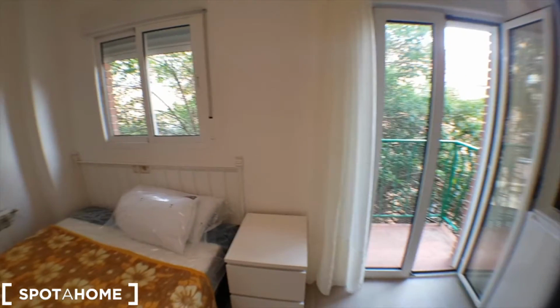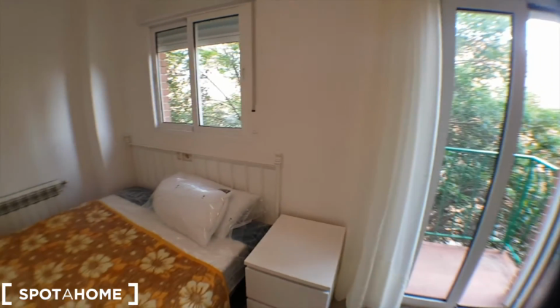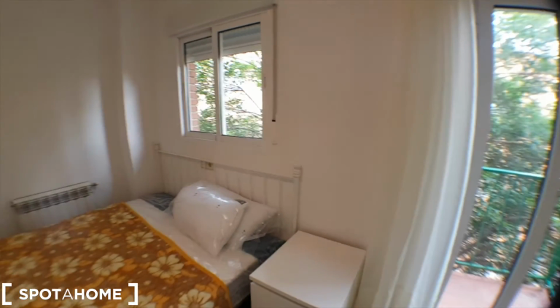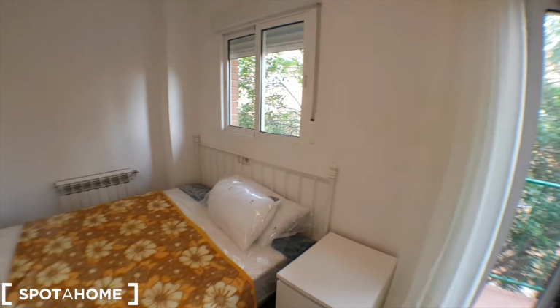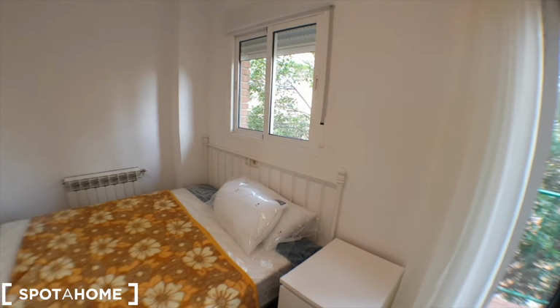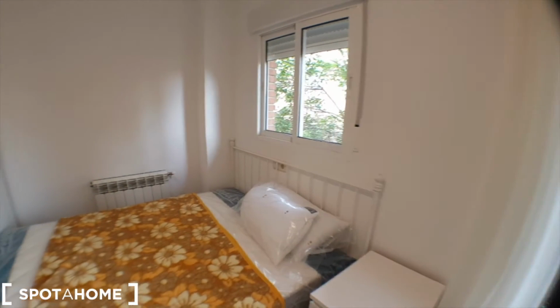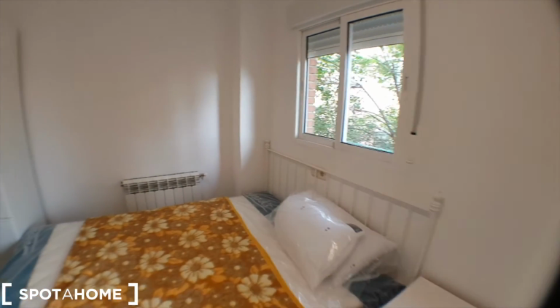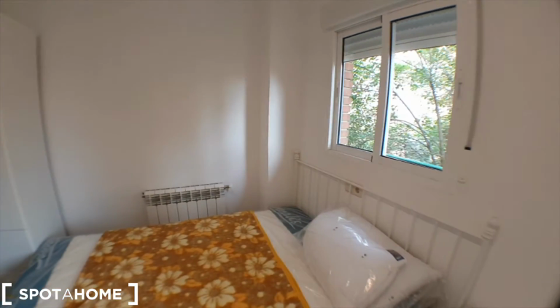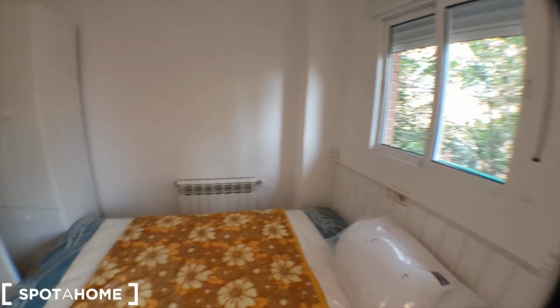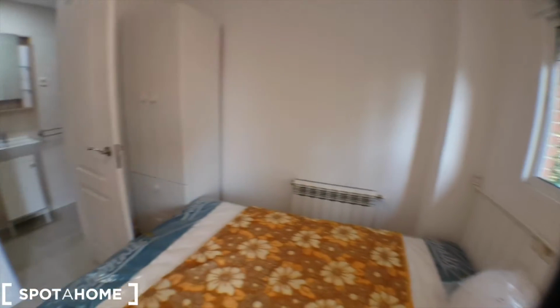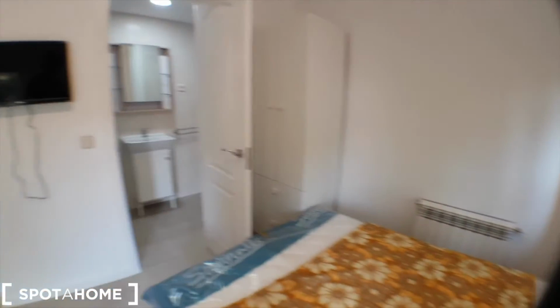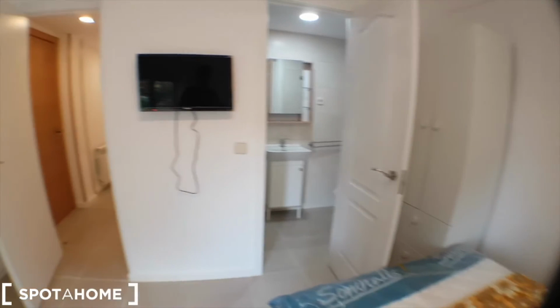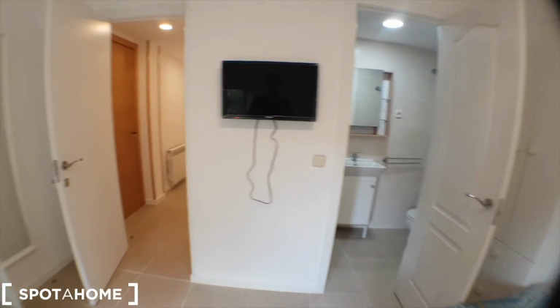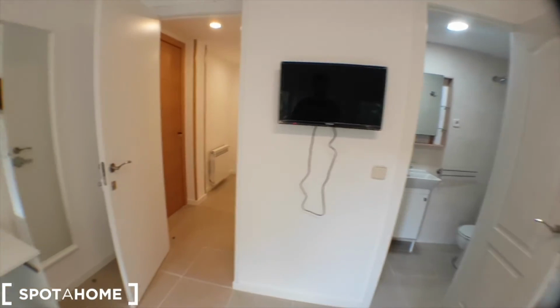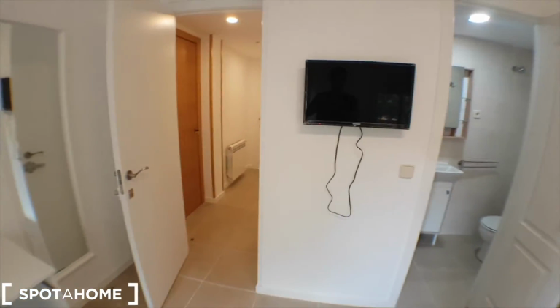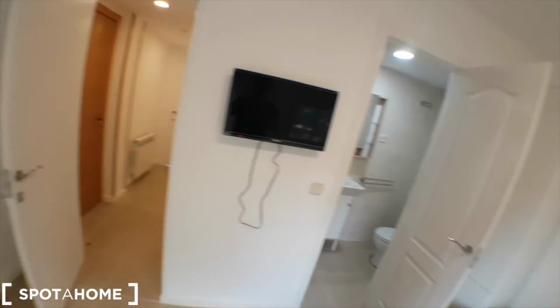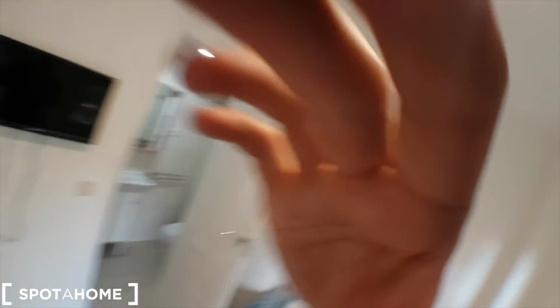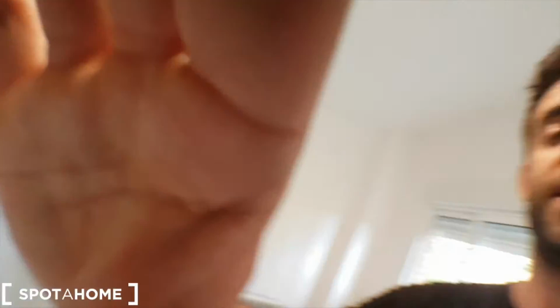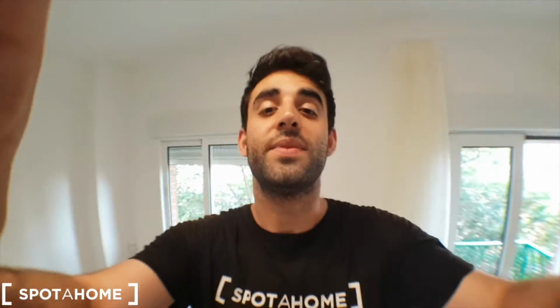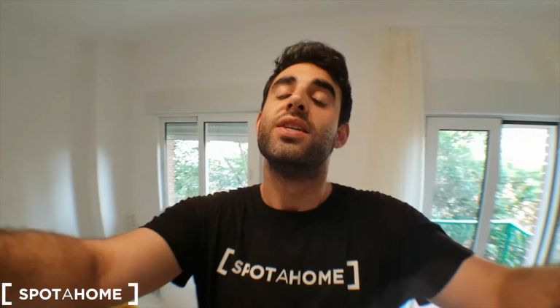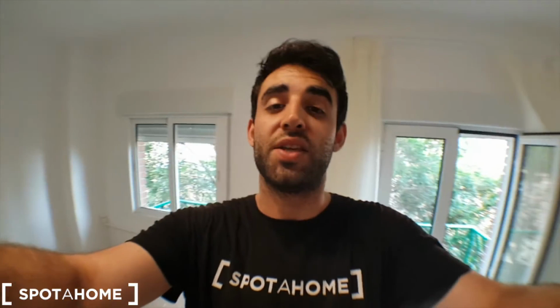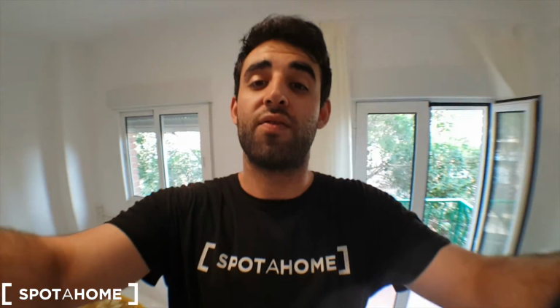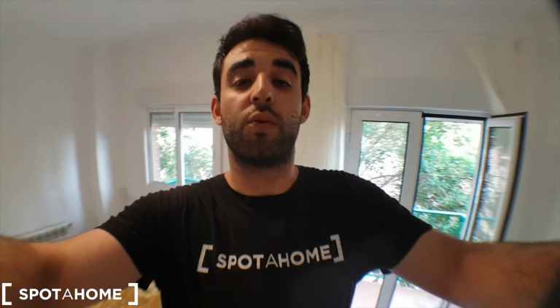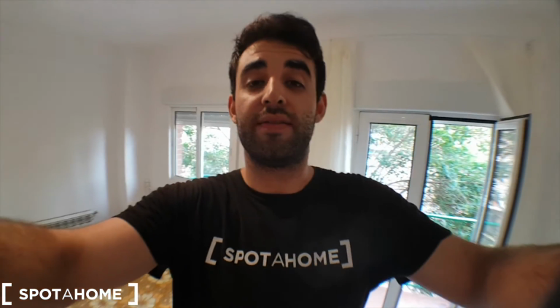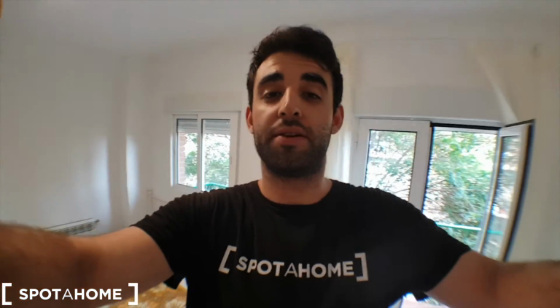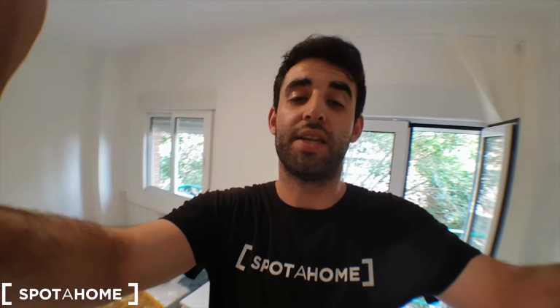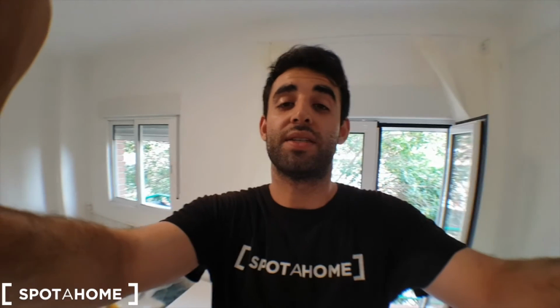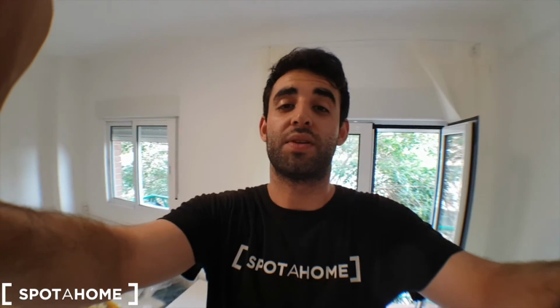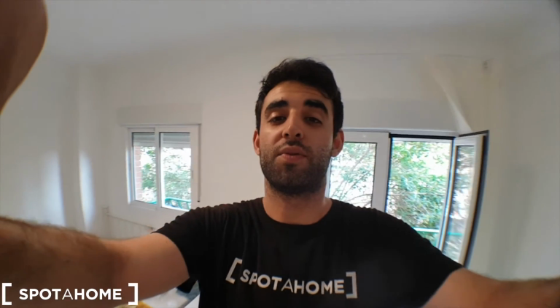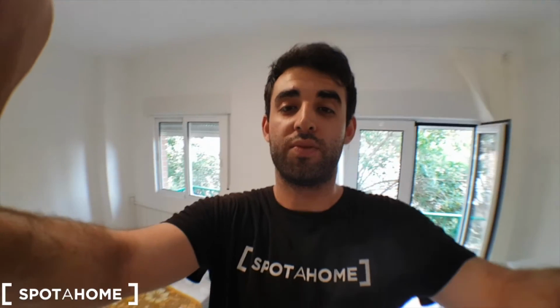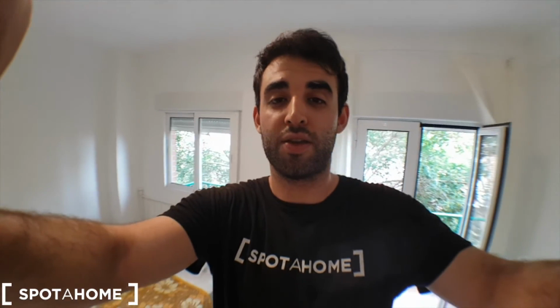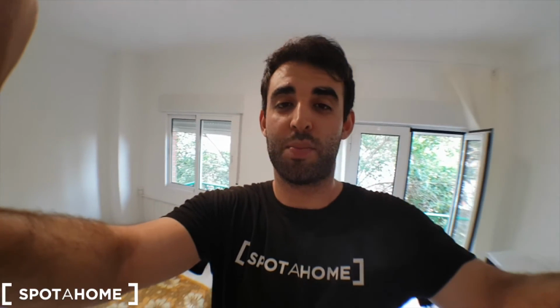The three bedrooms are pretty much like this — you'll have this equipment, so you can get an idea. That's it. Thank you very much for watching. If you have any doubts, don't hesitate to ask. This was Hiking Spot at Home Madrid. Thank you, bye.